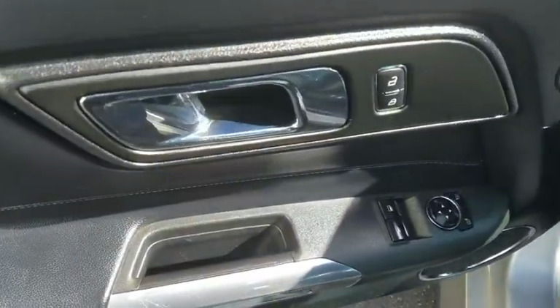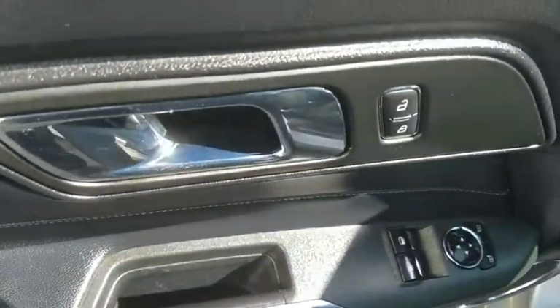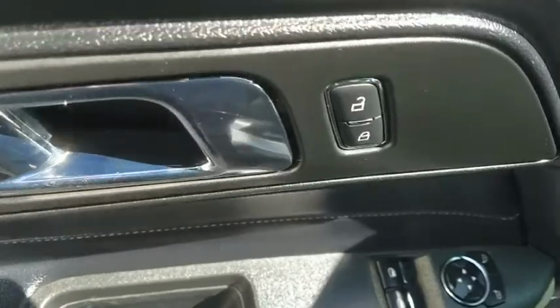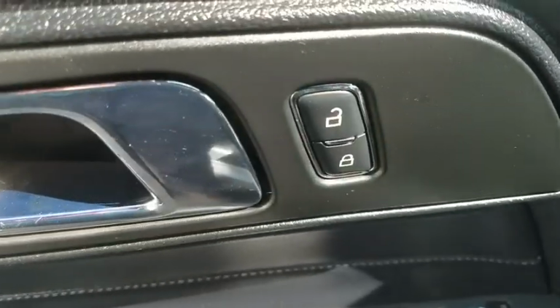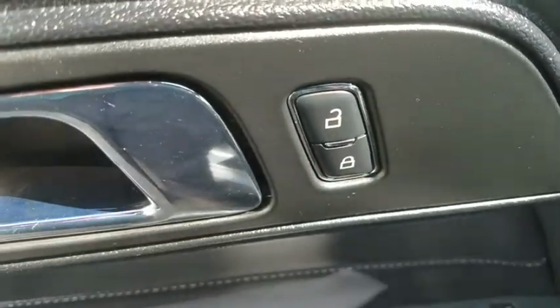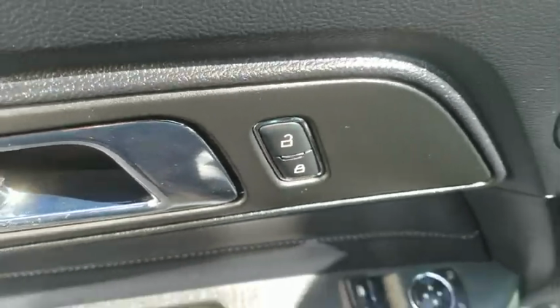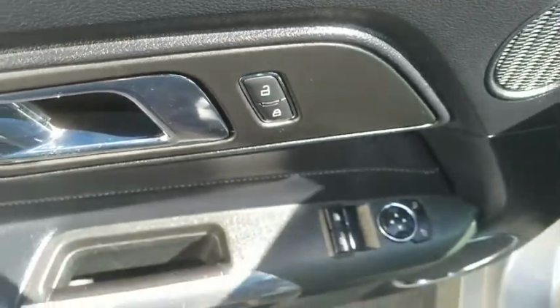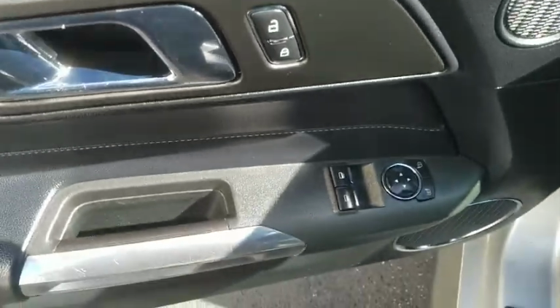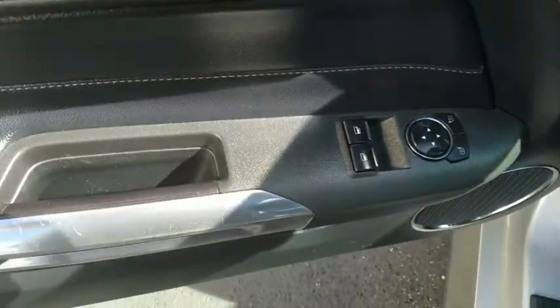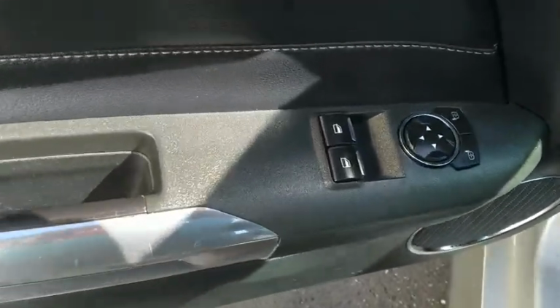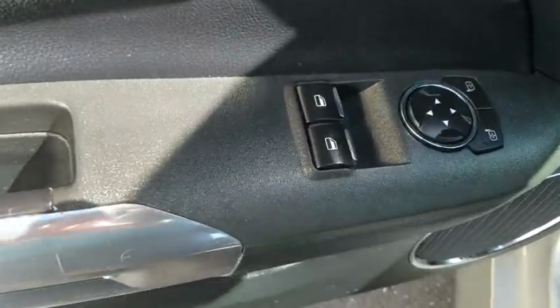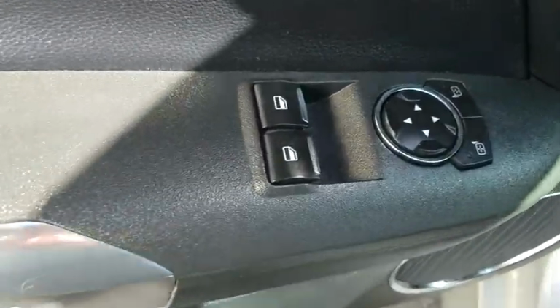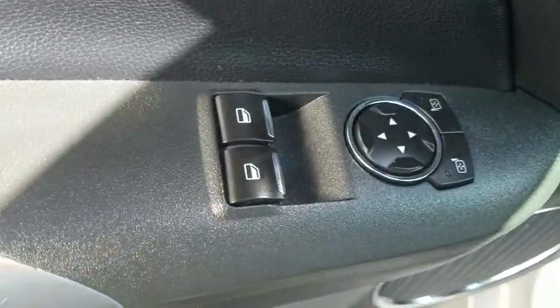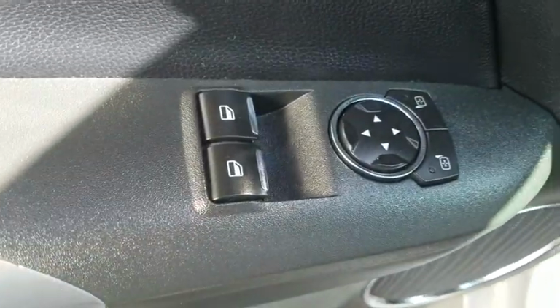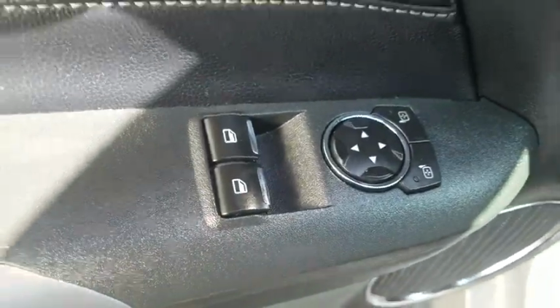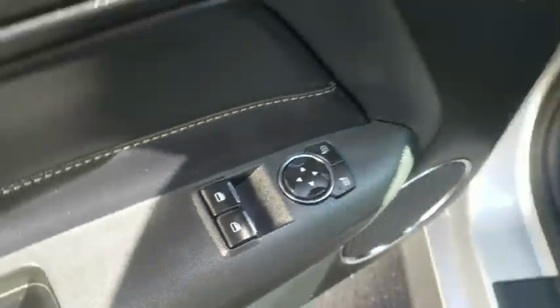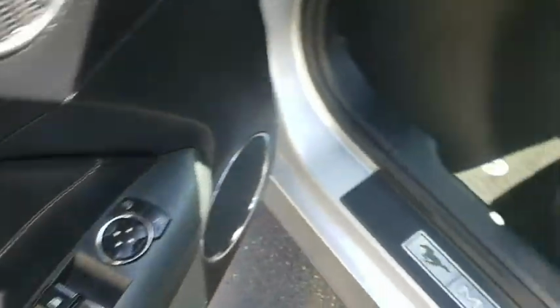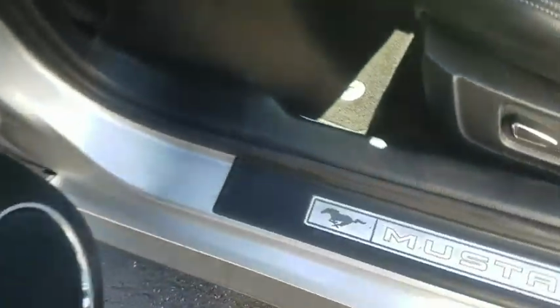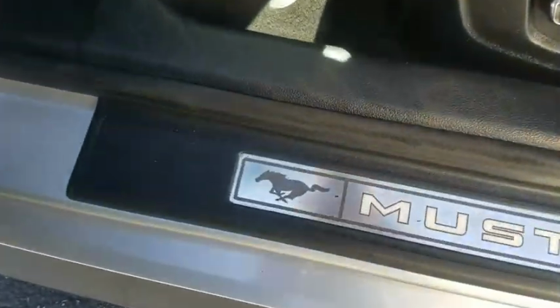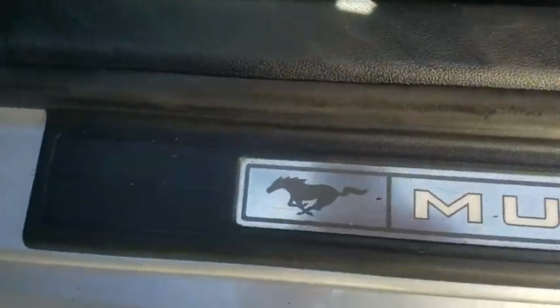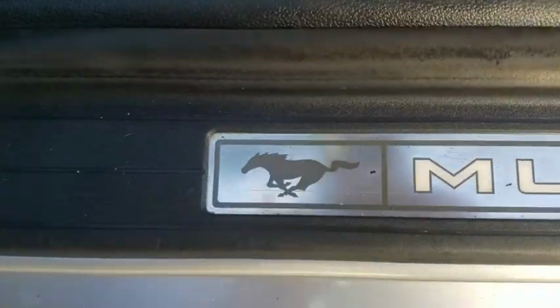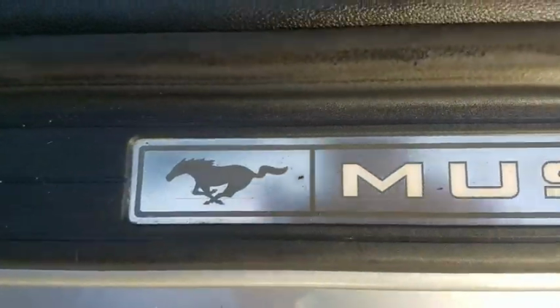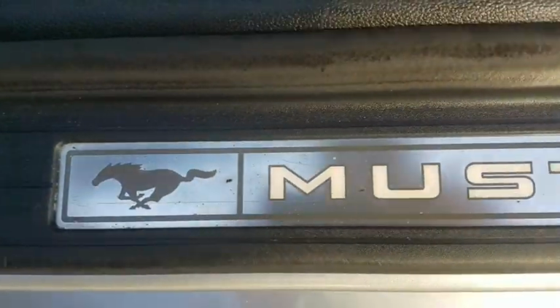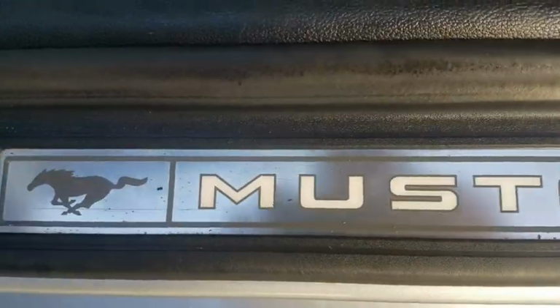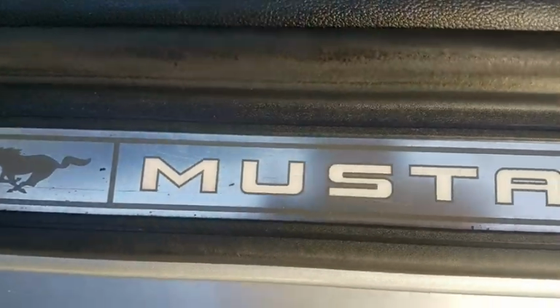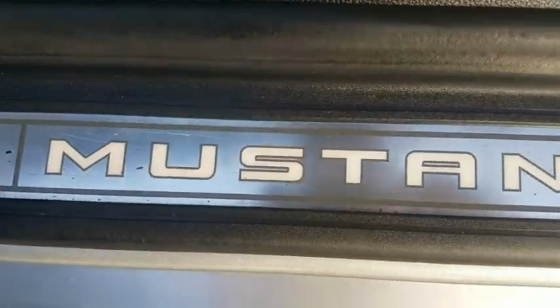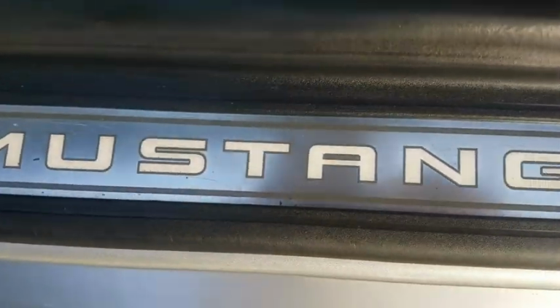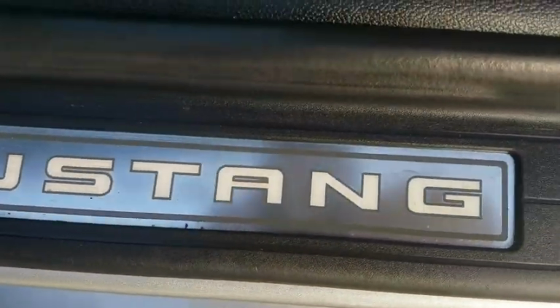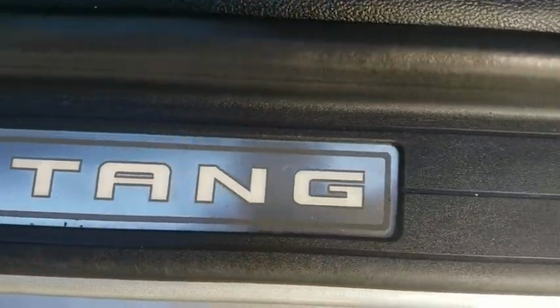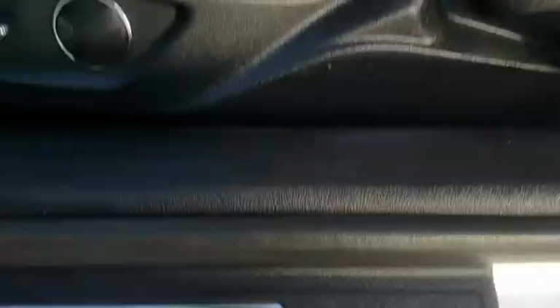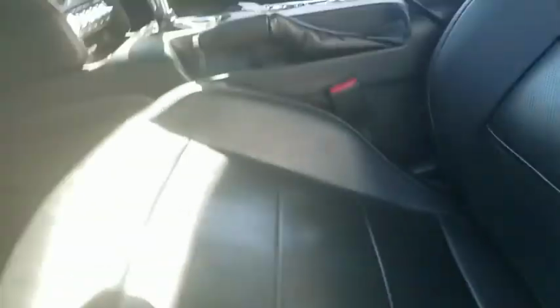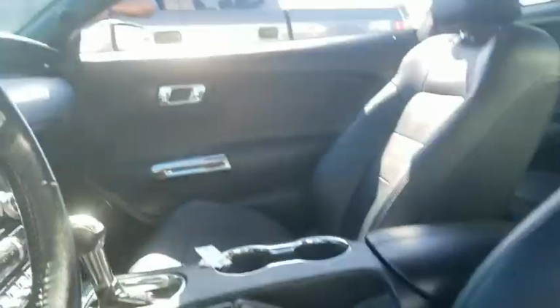Trip computer, power windows, compass, CD player, security system, heated front seats, electronic stability control, fog lights, overhead console, remote keyless entry, panic alarm.